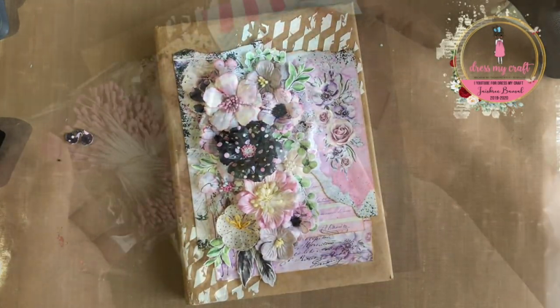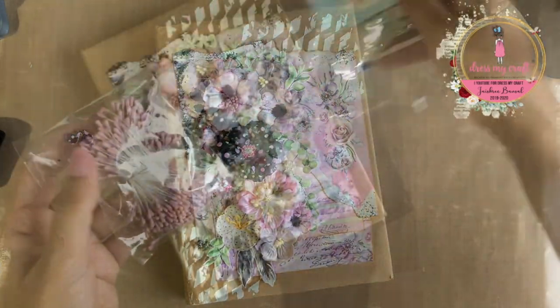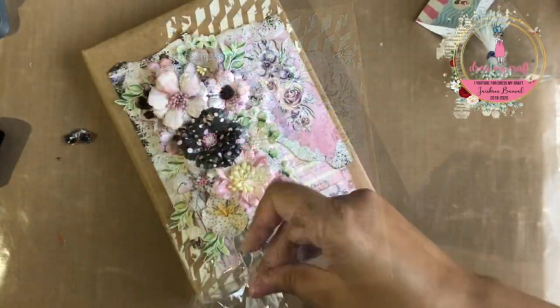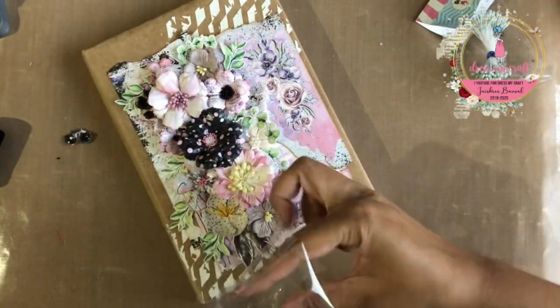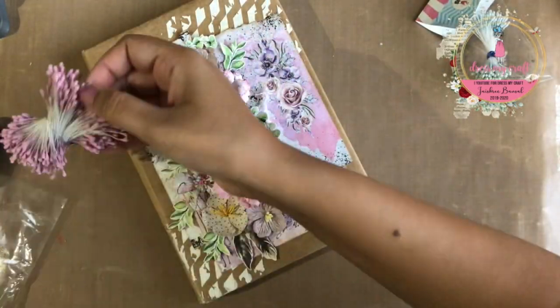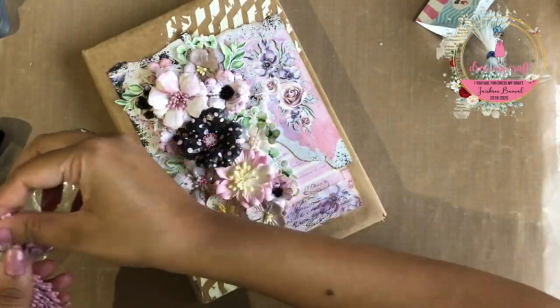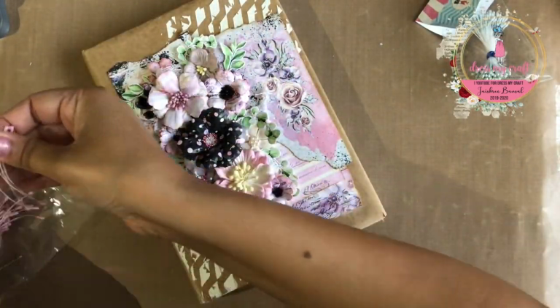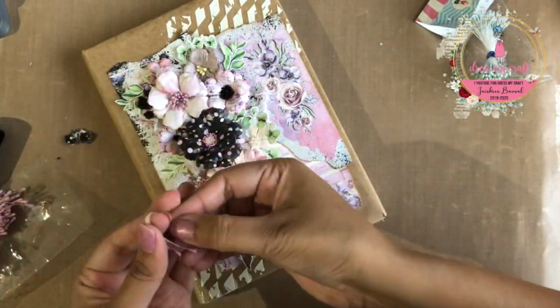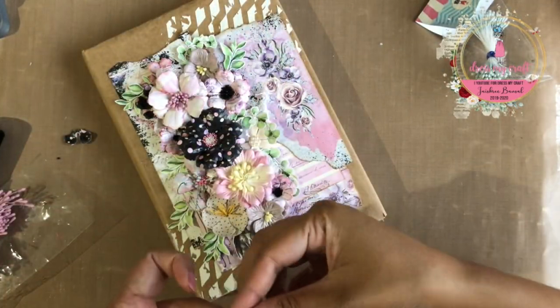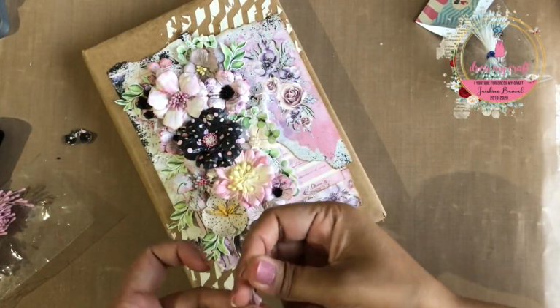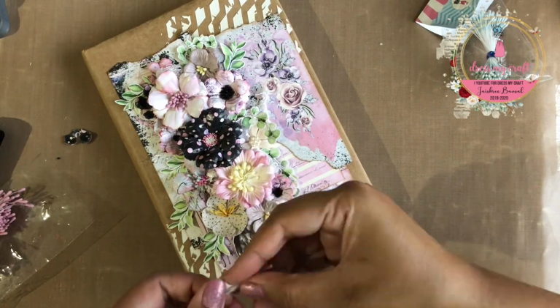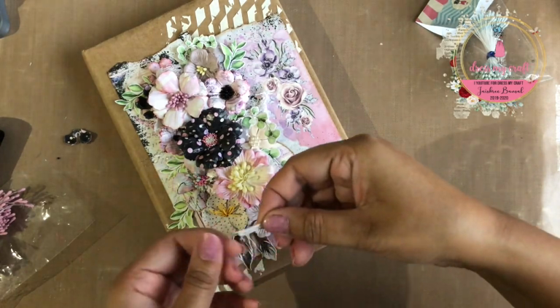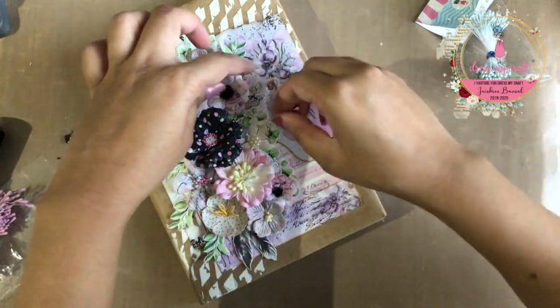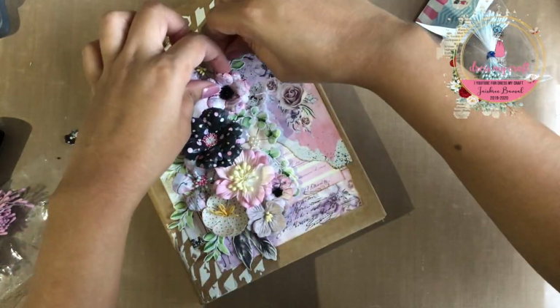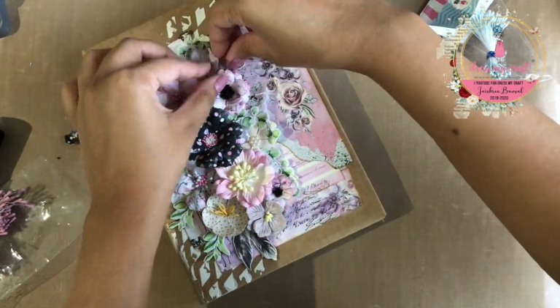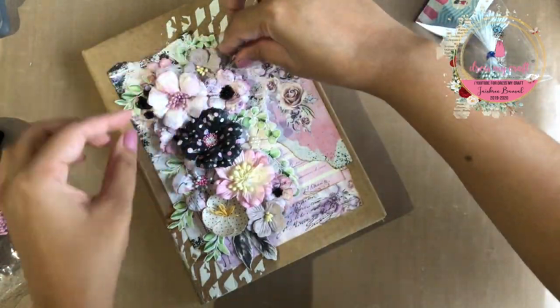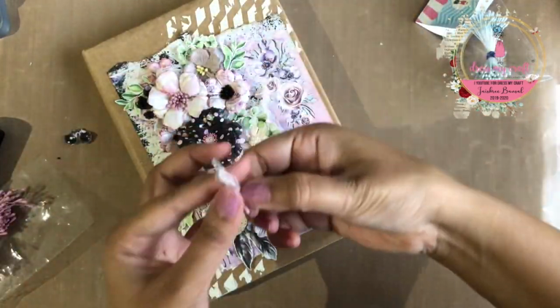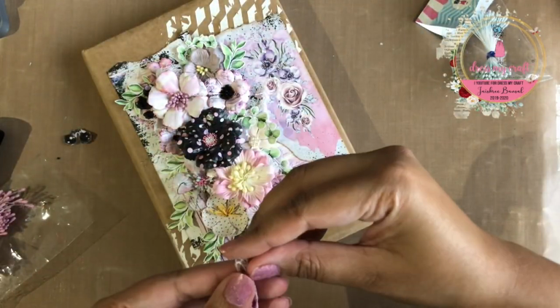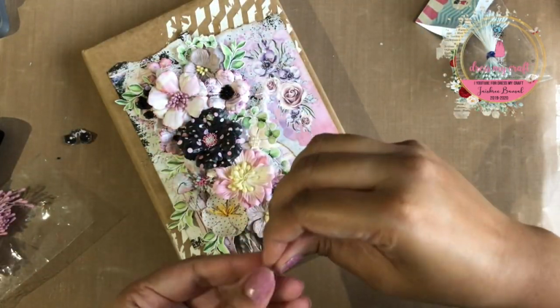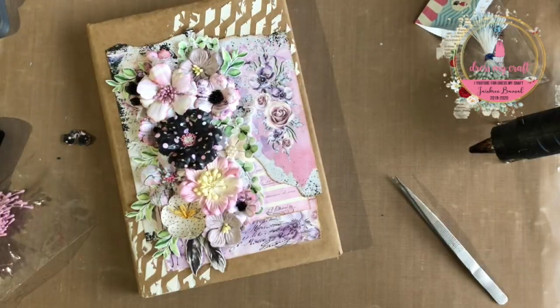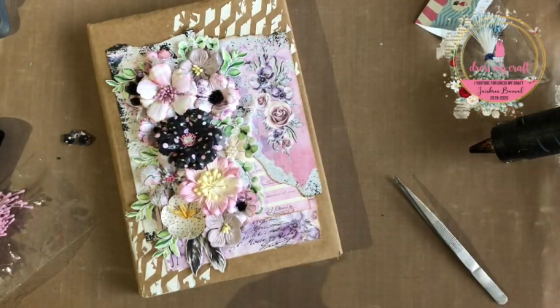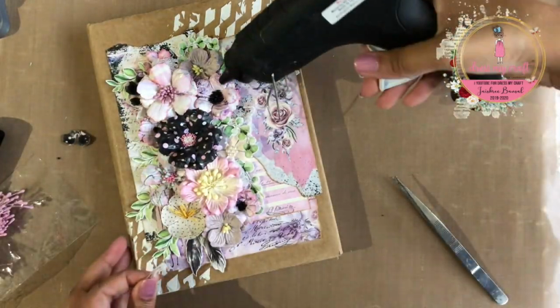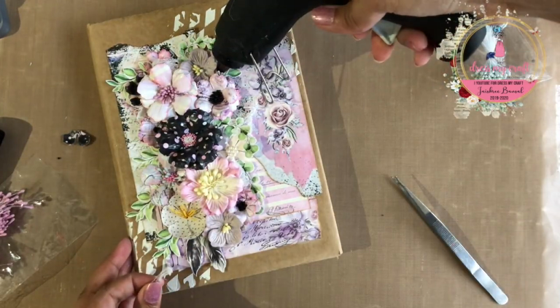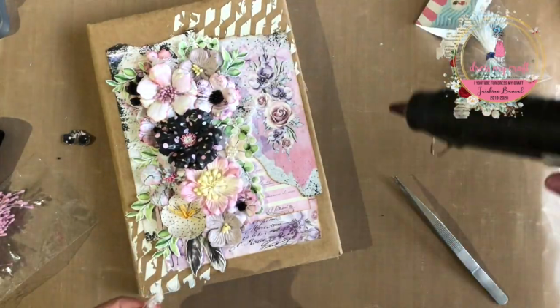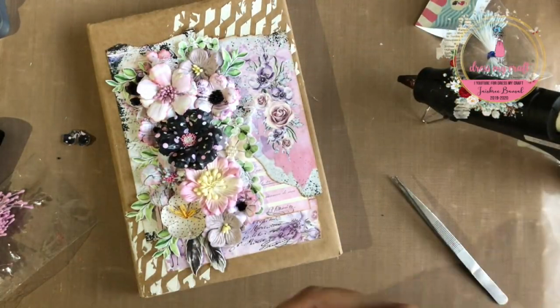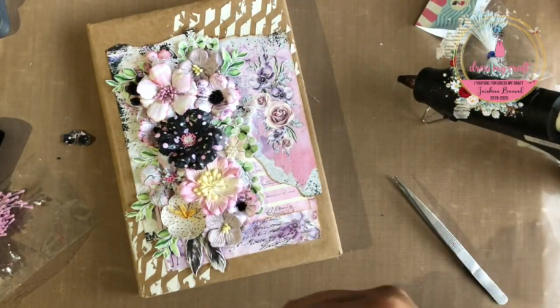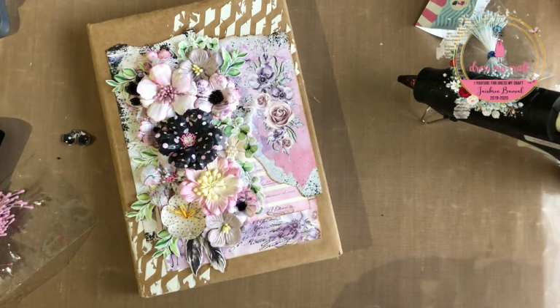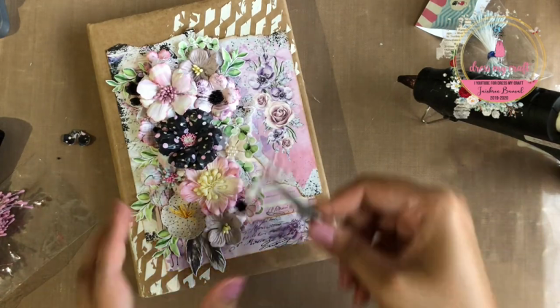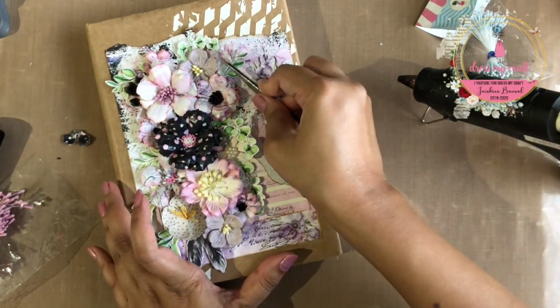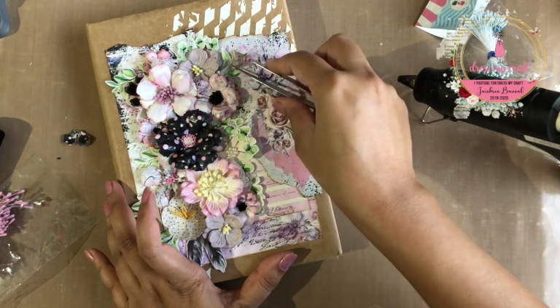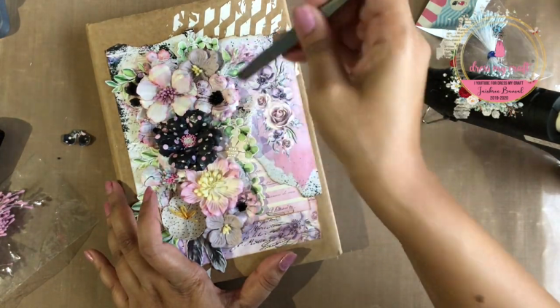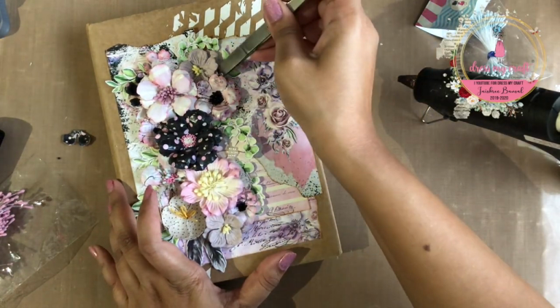Once done adhering all the flowers, I am now adding Dress My Craft's Thread Pollens in the colors lilac and ice blue here and there to add more layers.